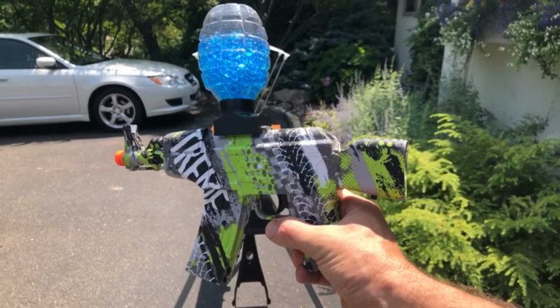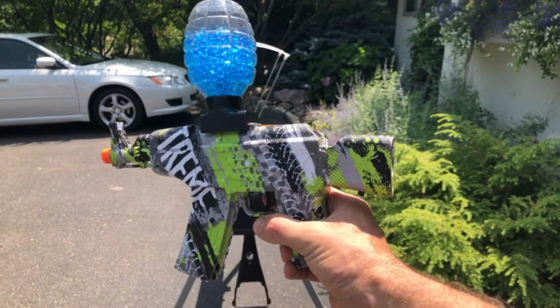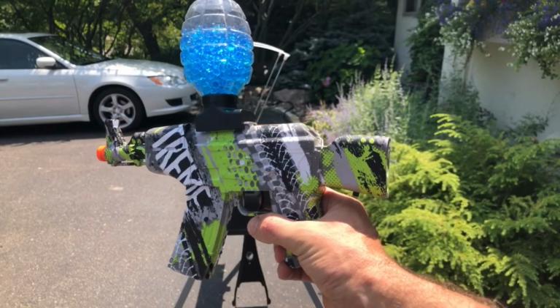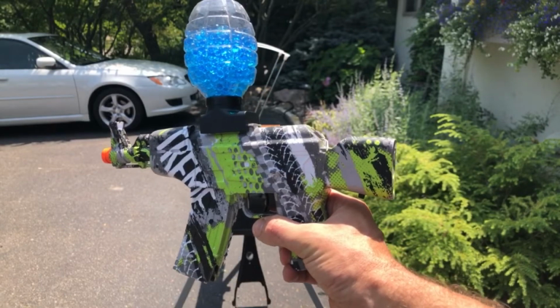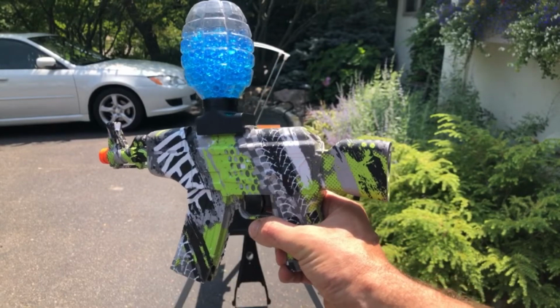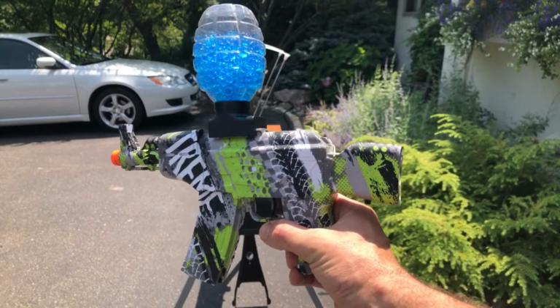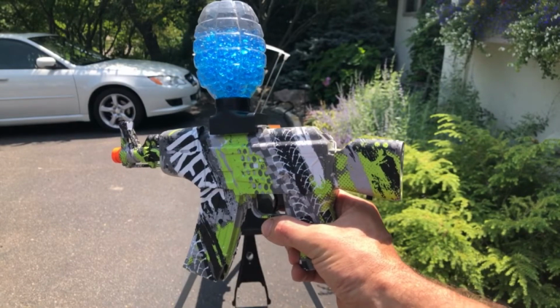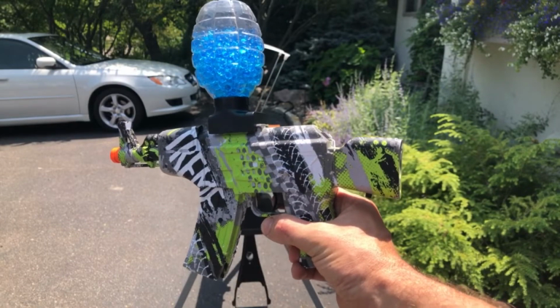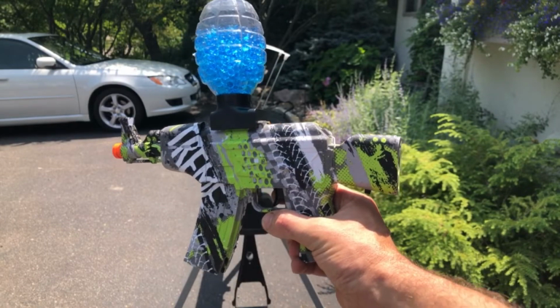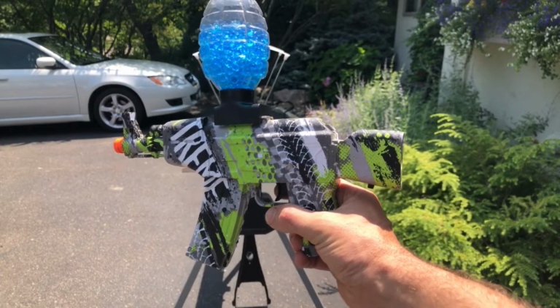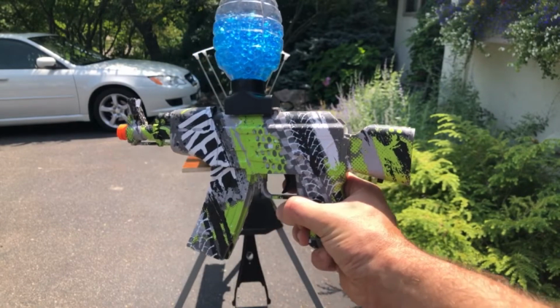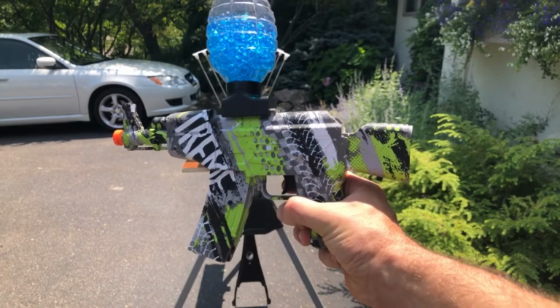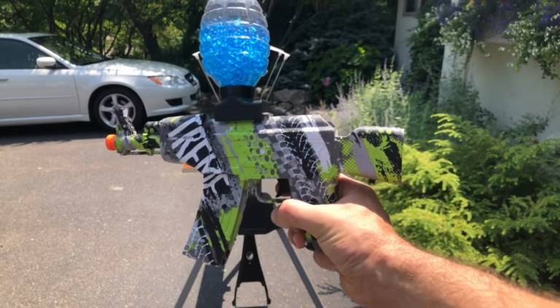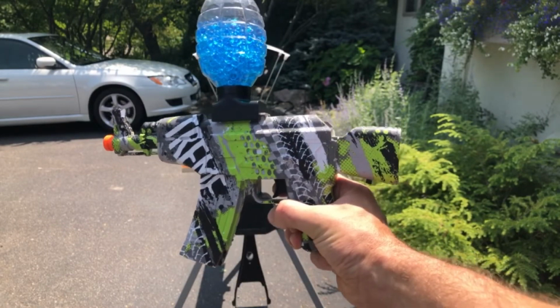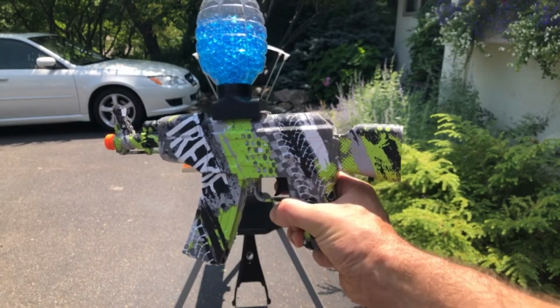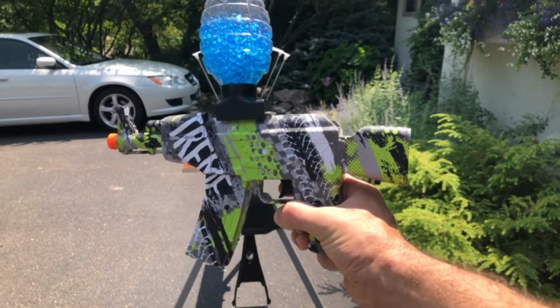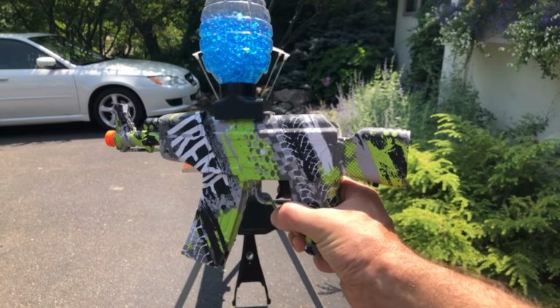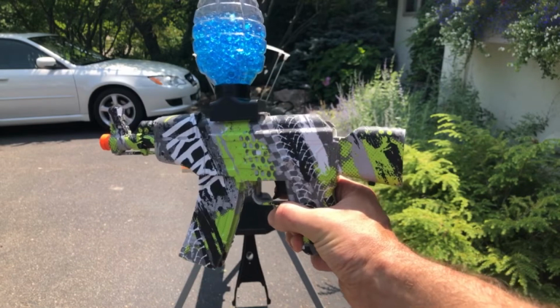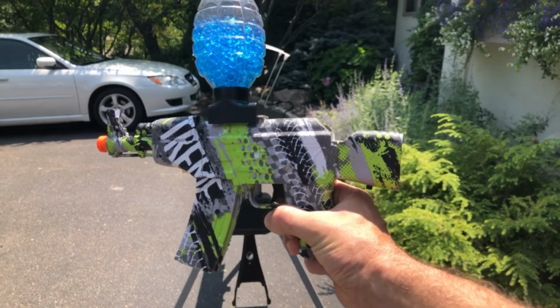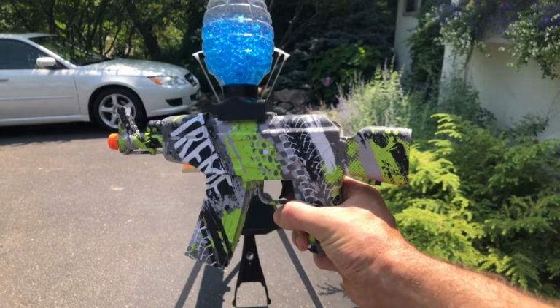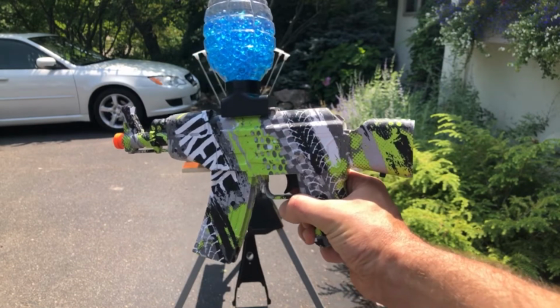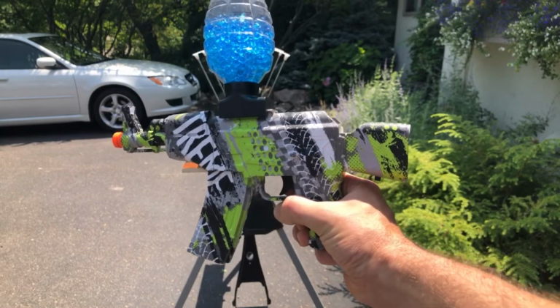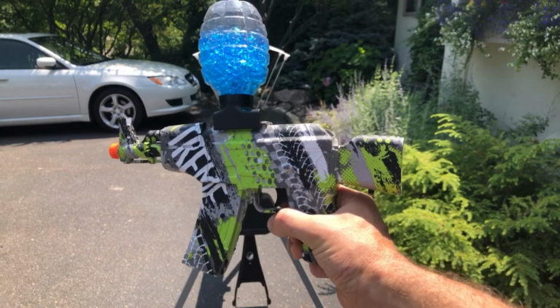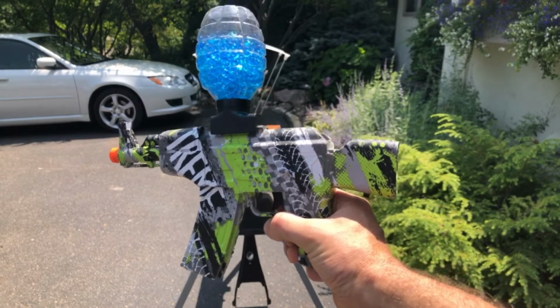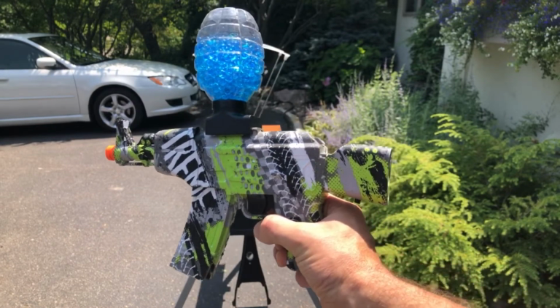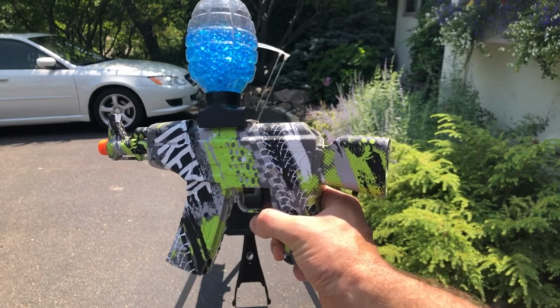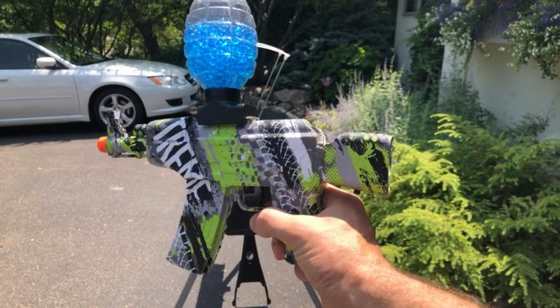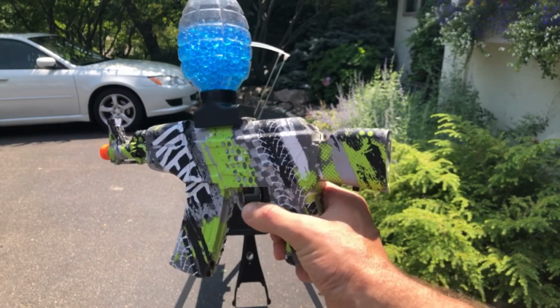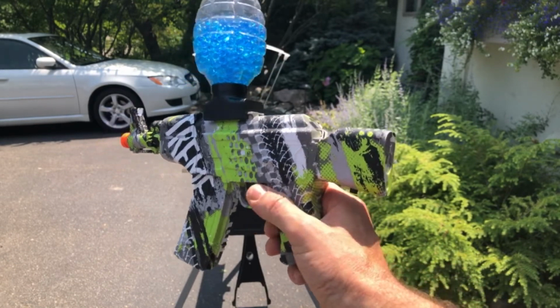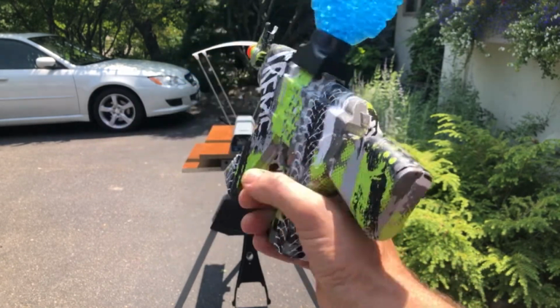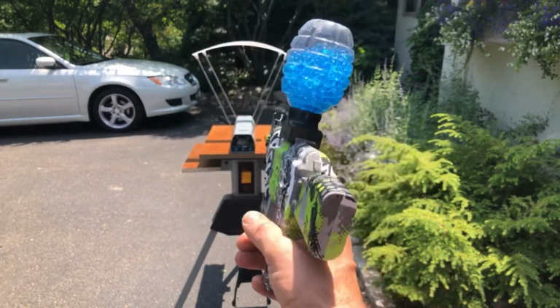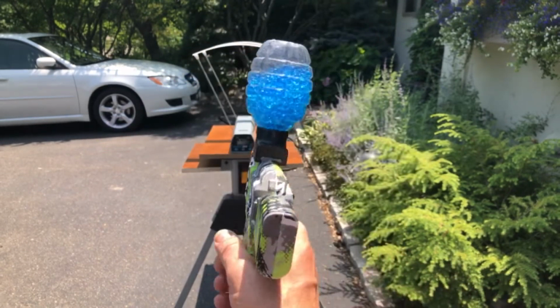All right, here we are with the Anstoy AKM 47 small version. This has been around for a while. It's a very reliable gun. It shoots fast. So let's check out the FPS on it.